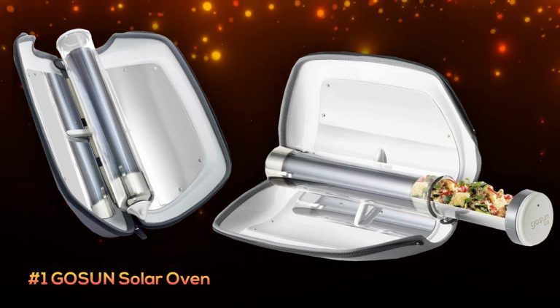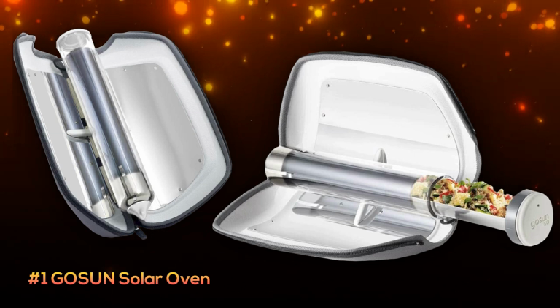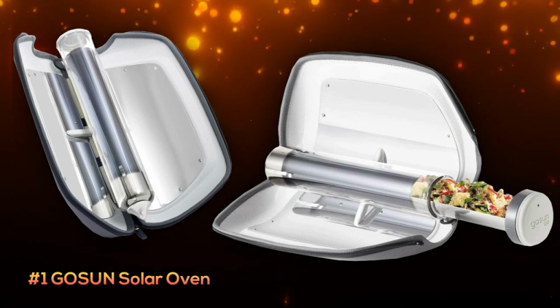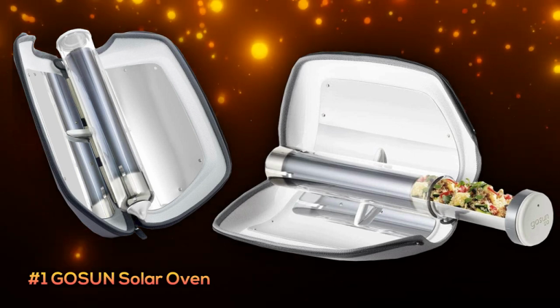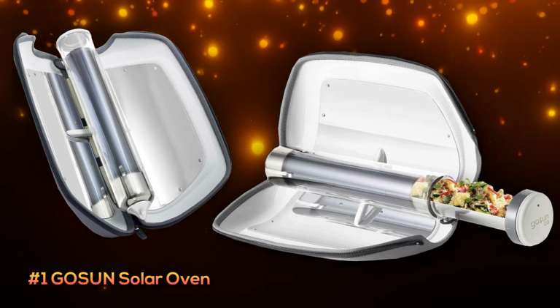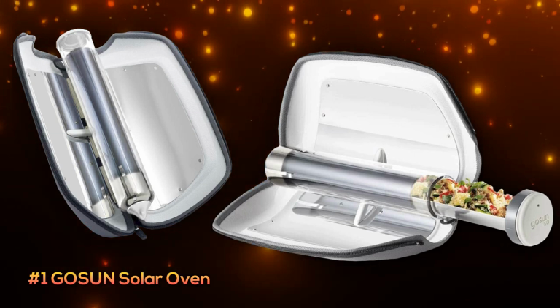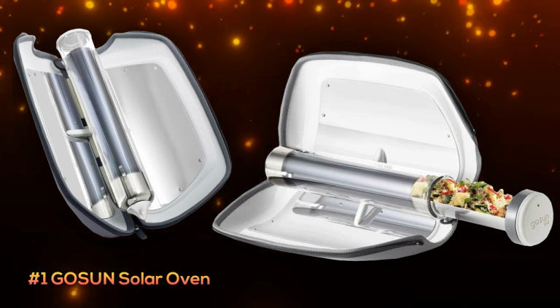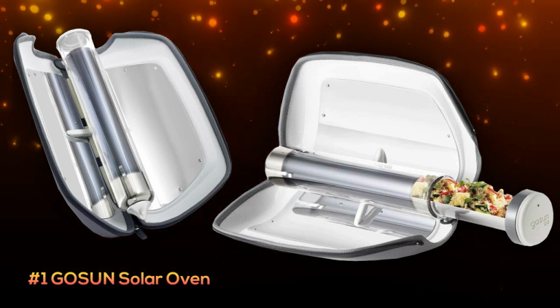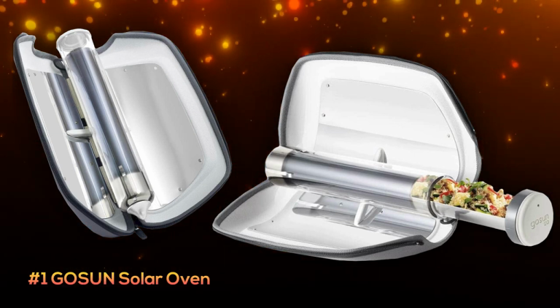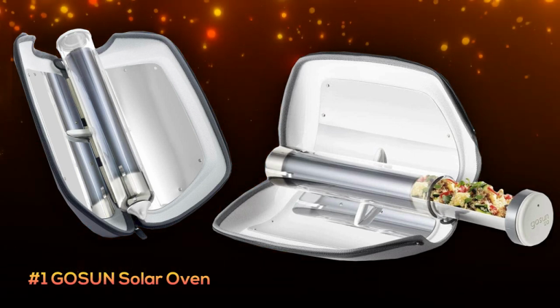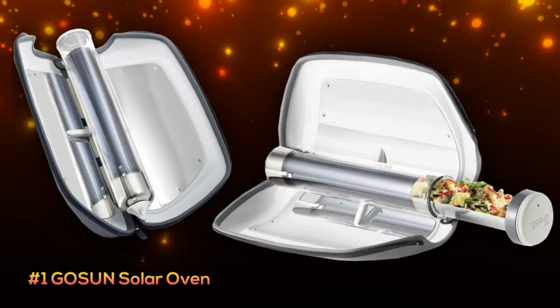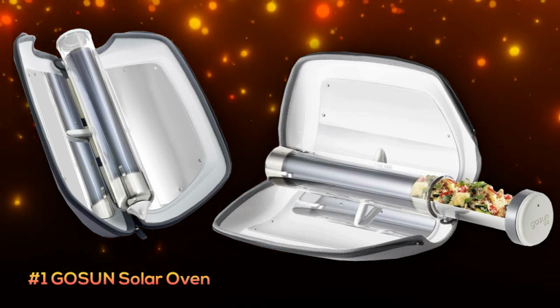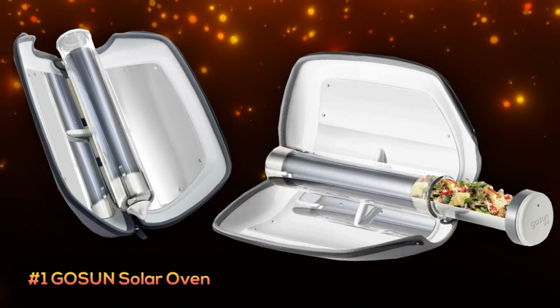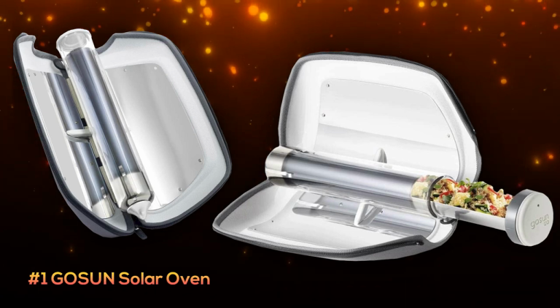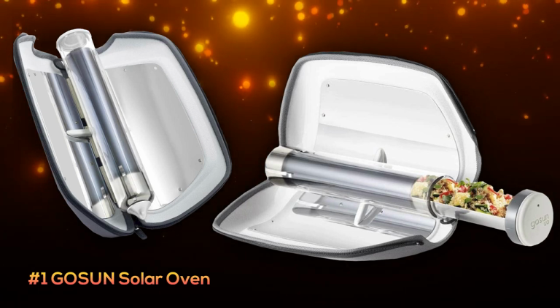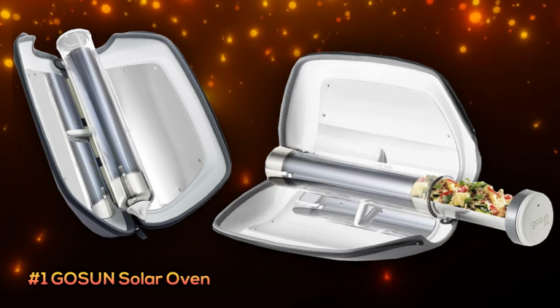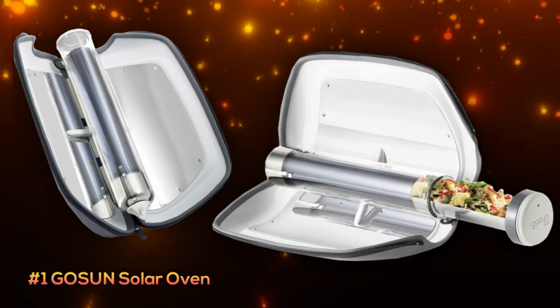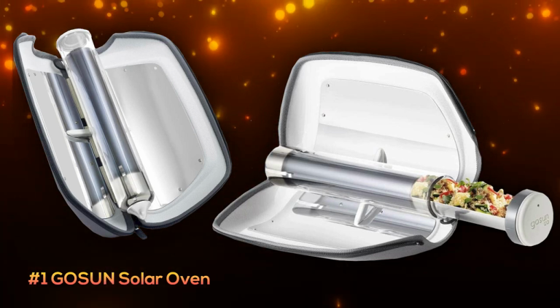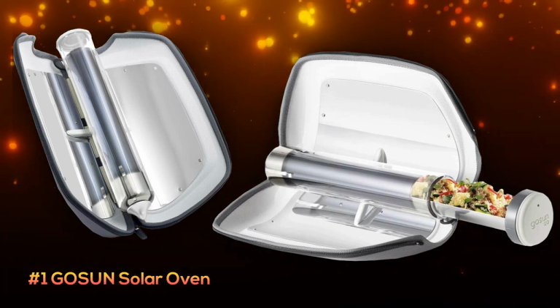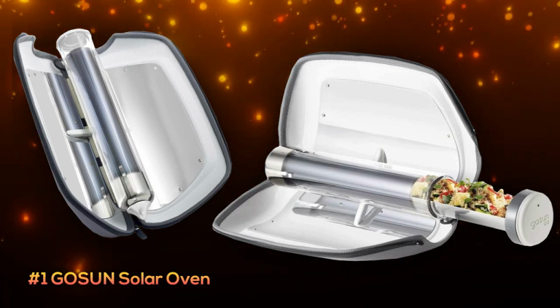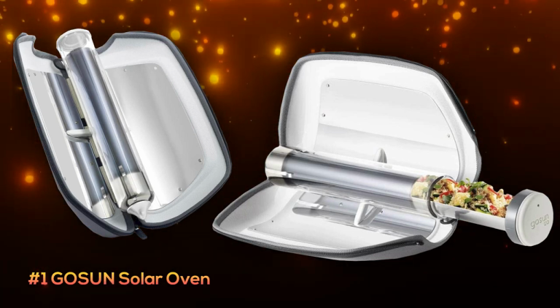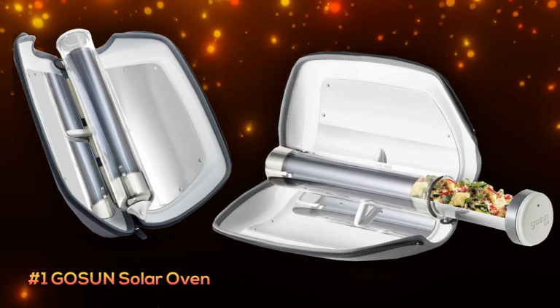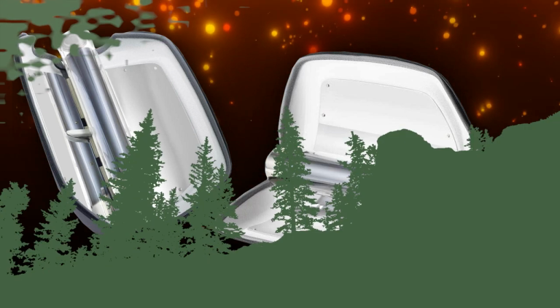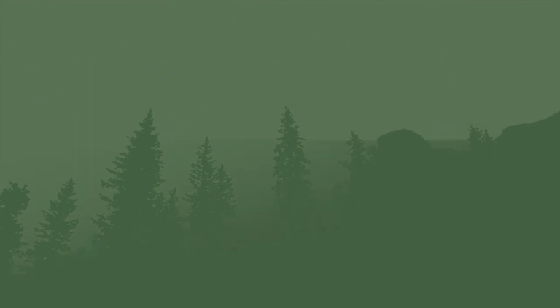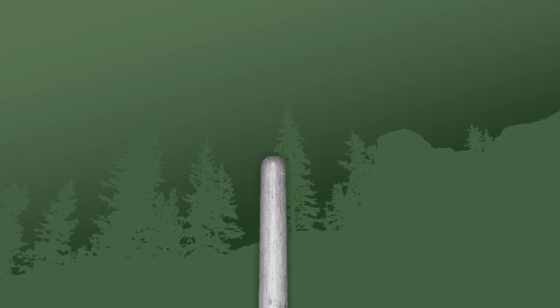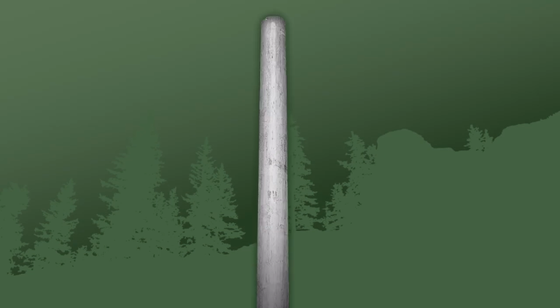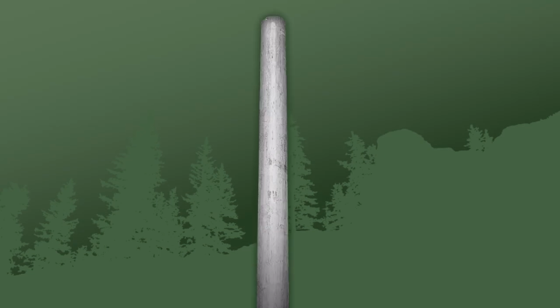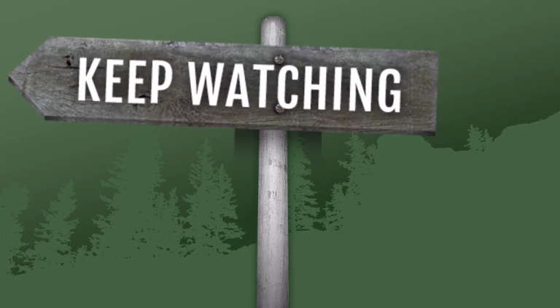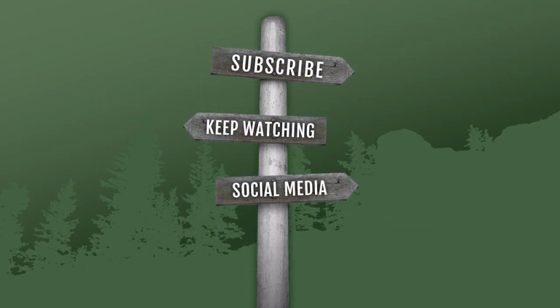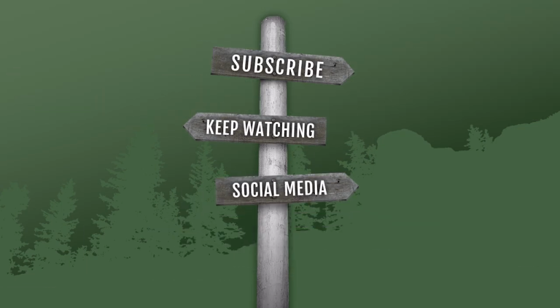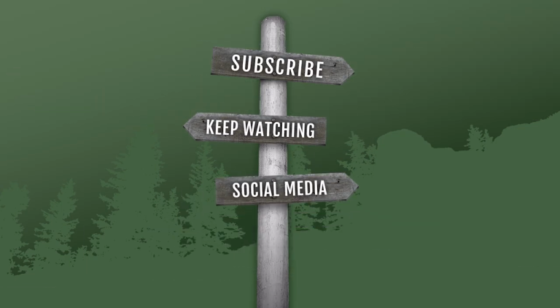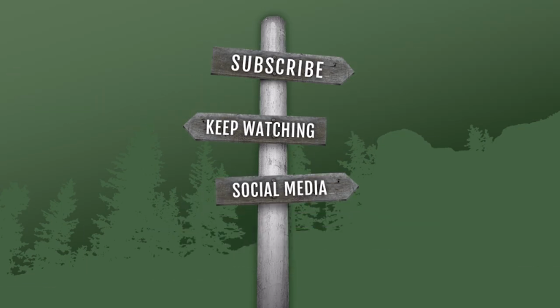It comes with a mini cookbook and is just about the perfect solution if you're using it to hike and camp. Currently you can pick it up for about $125.